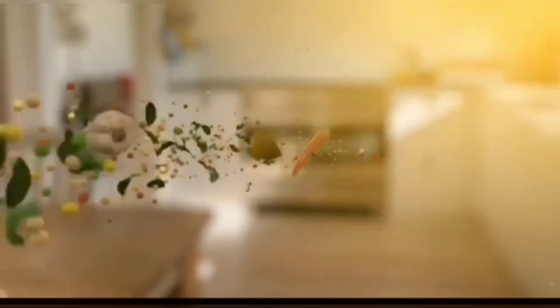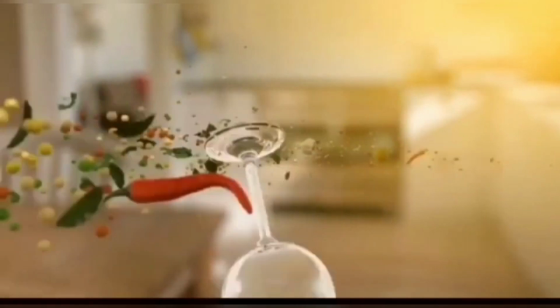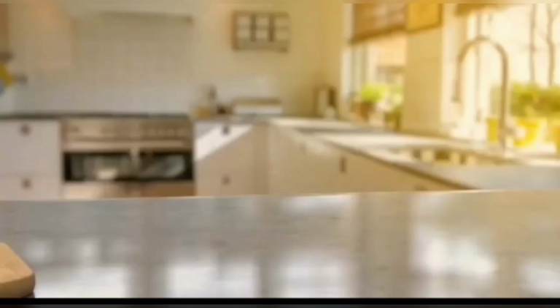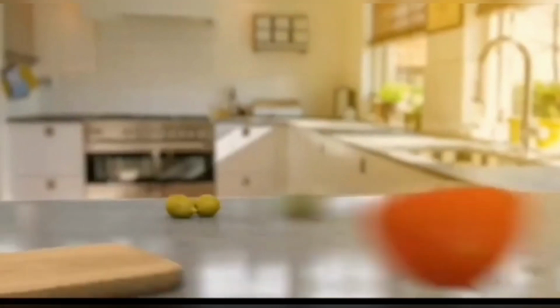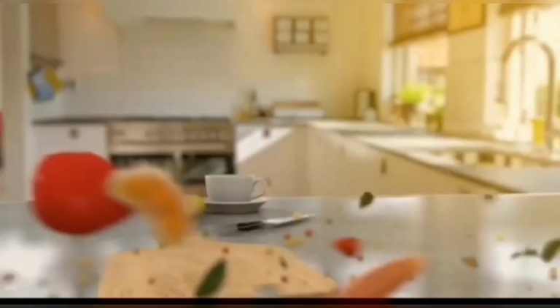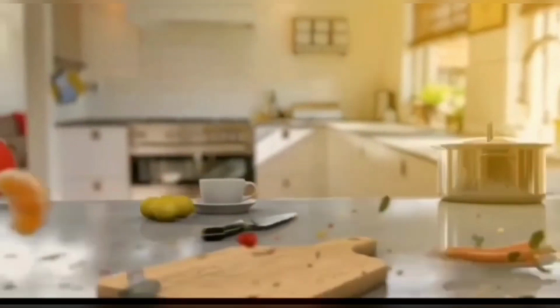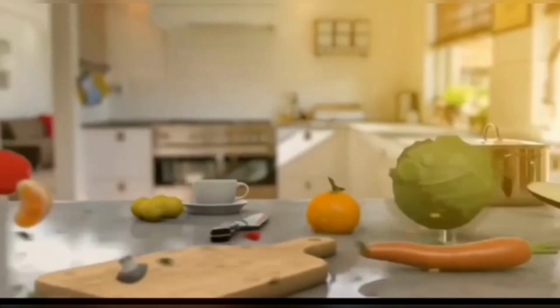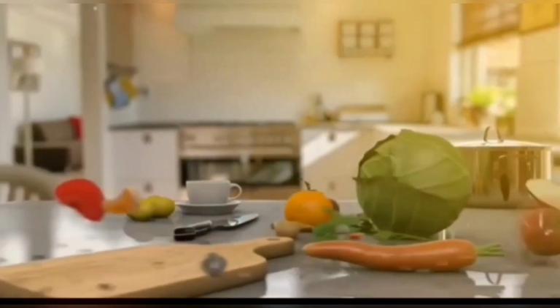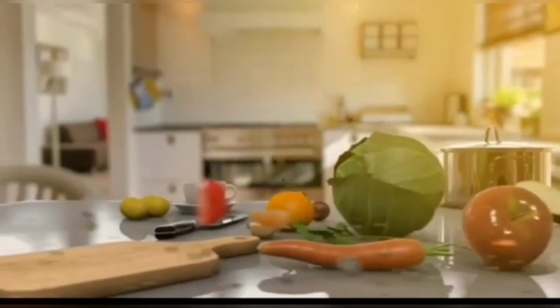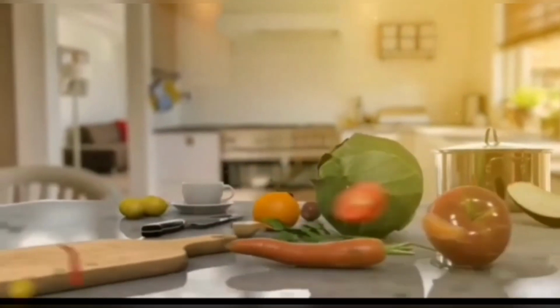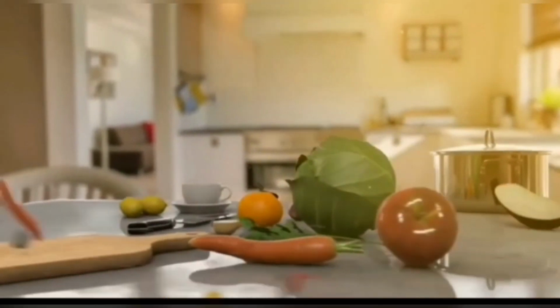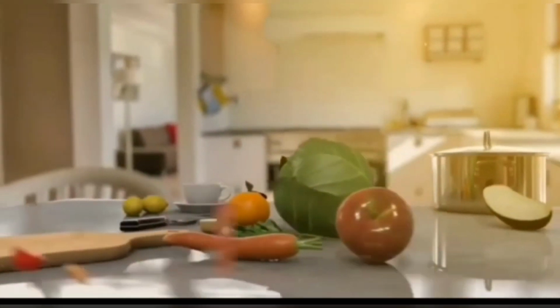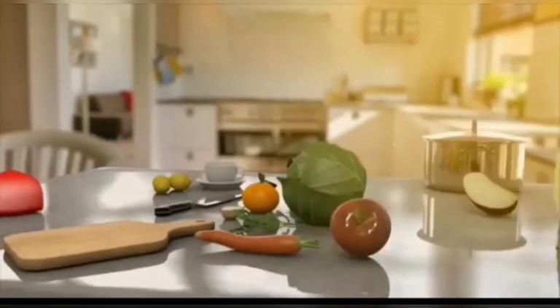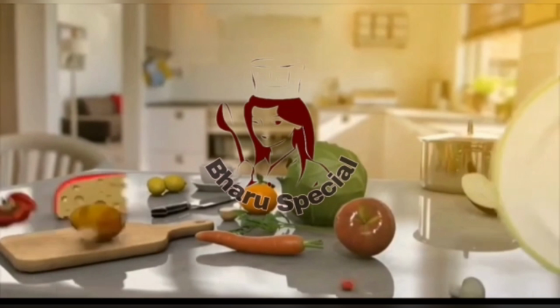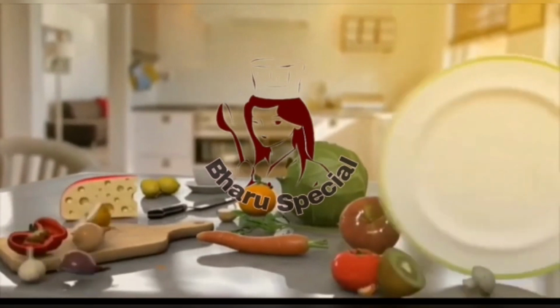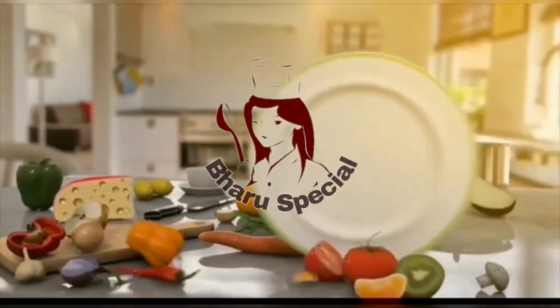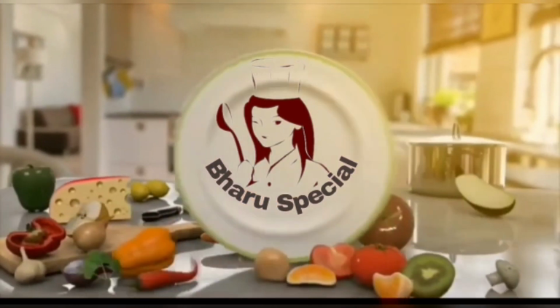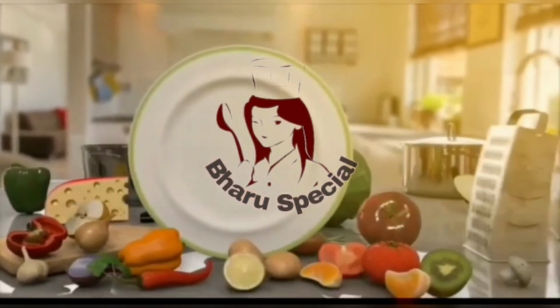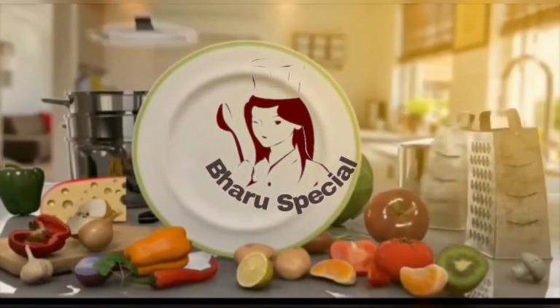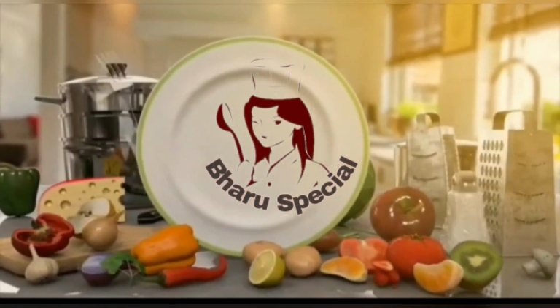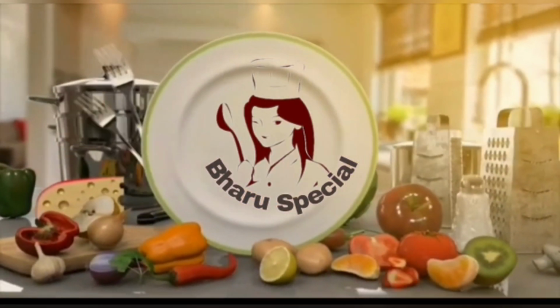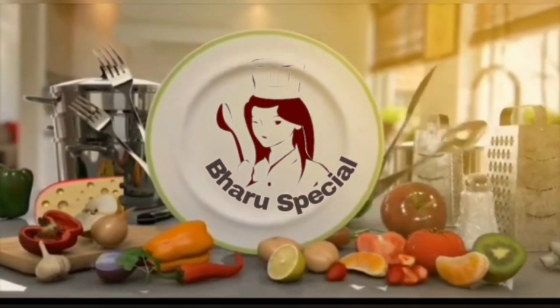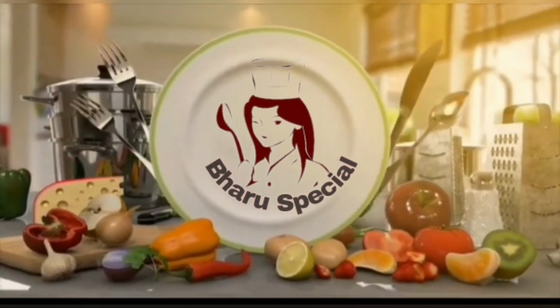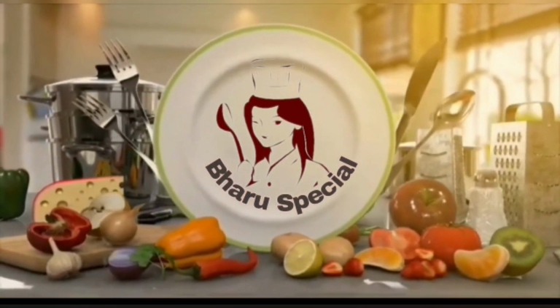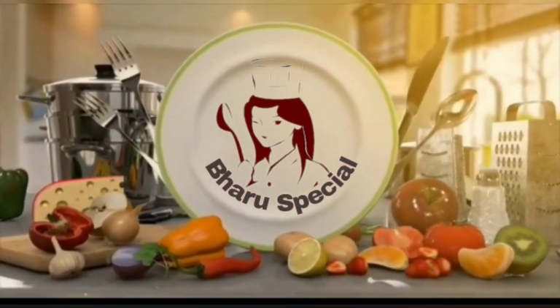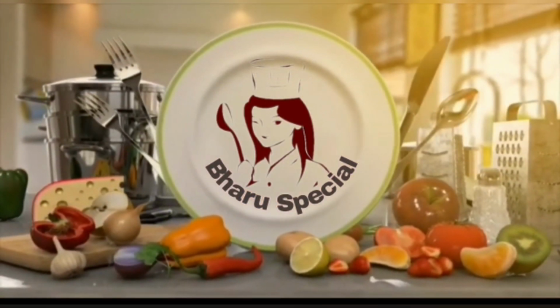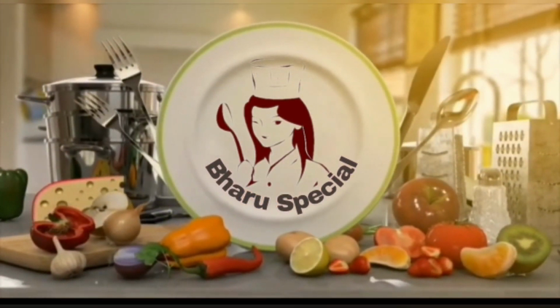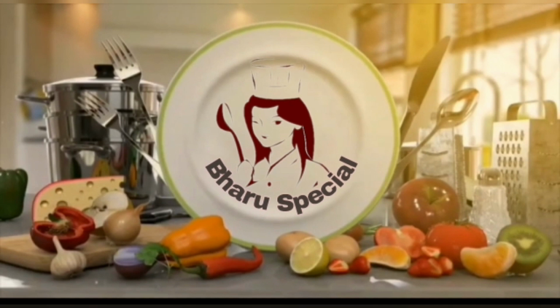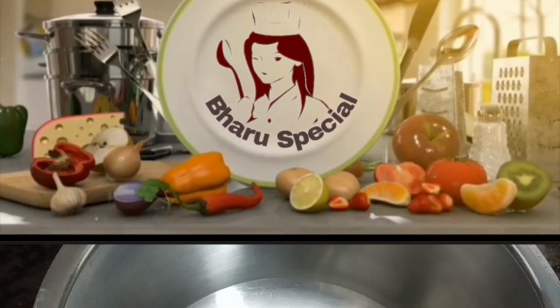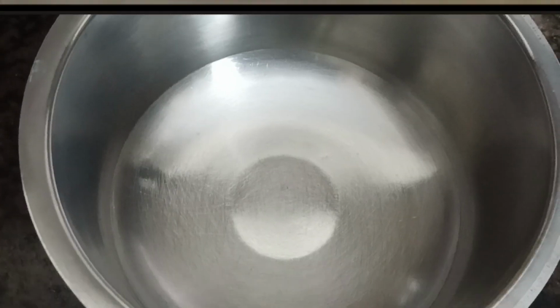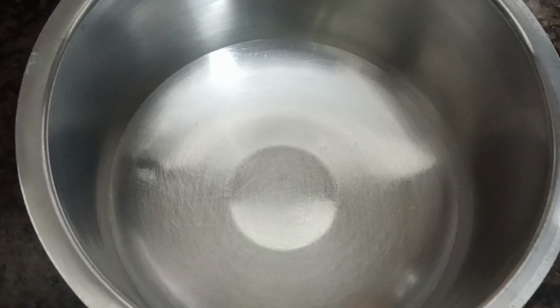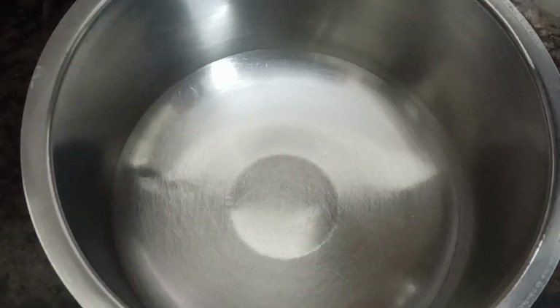Hi, hello and welcome to Barra Special. I am Barathi. I am so excited to be here. Today I will show you a good recipe in the video.